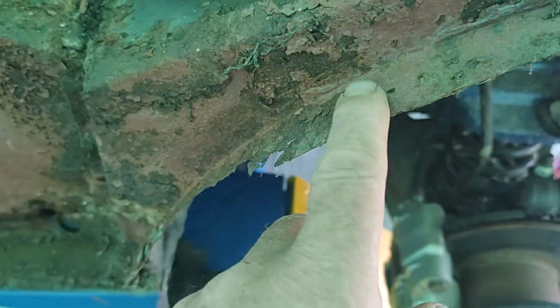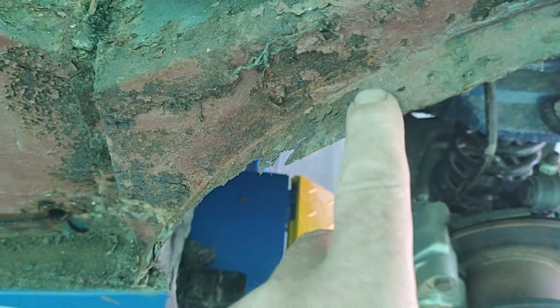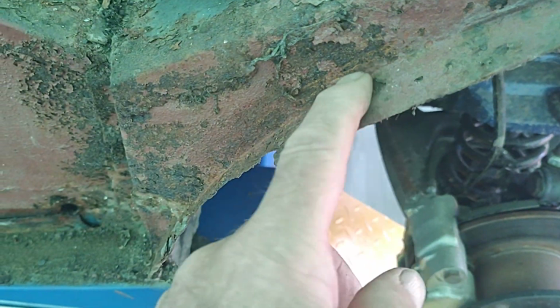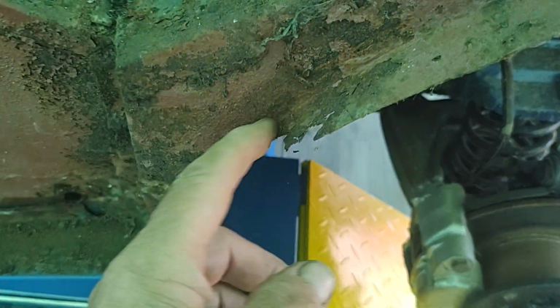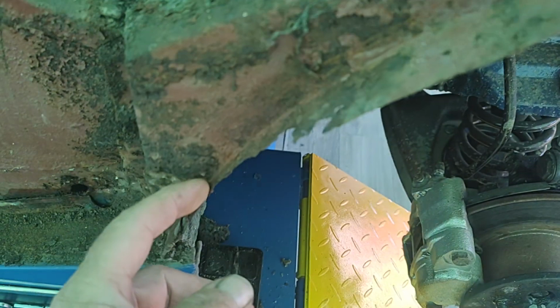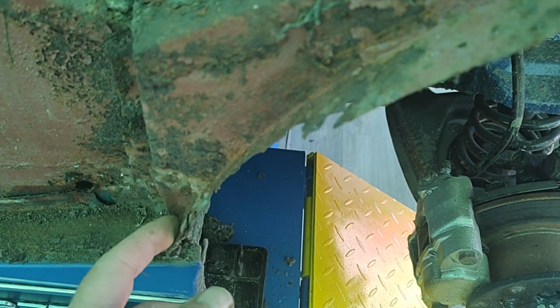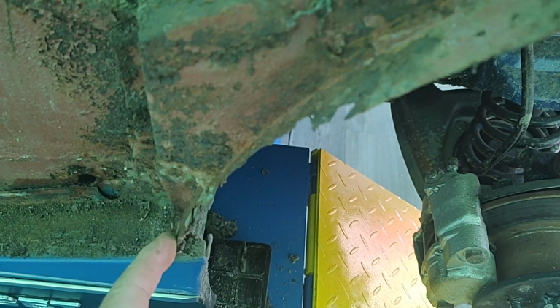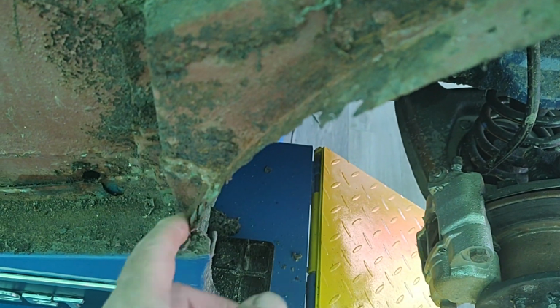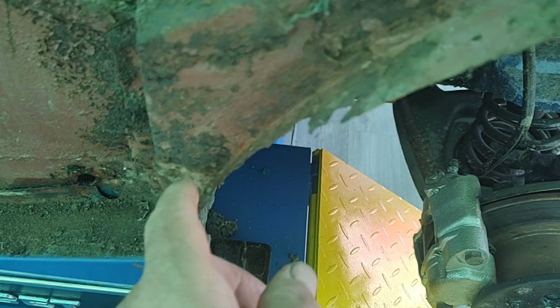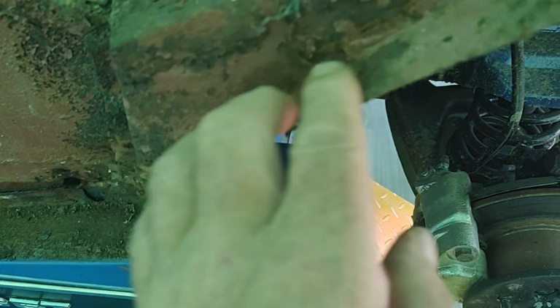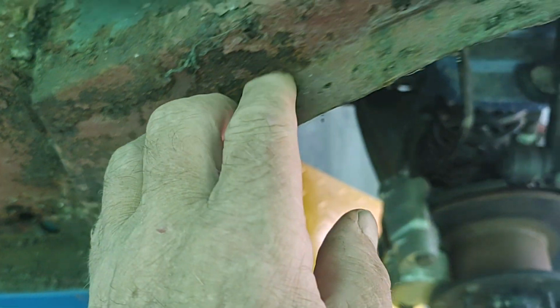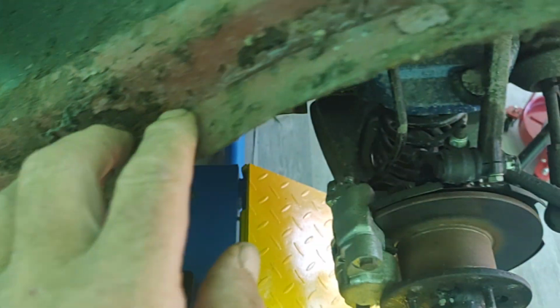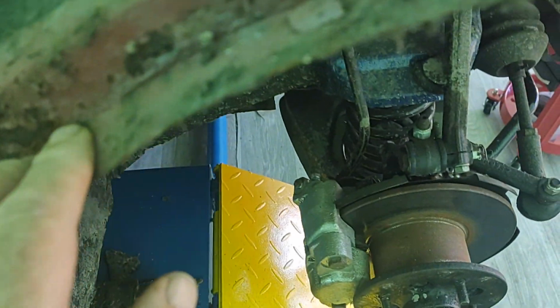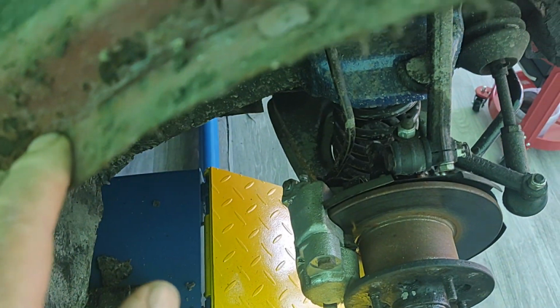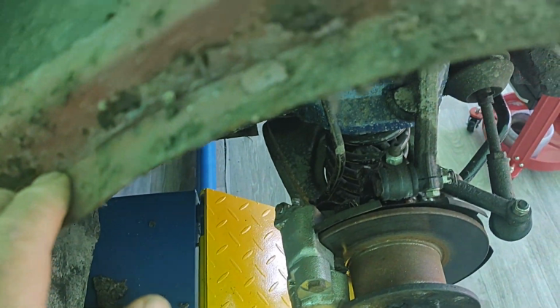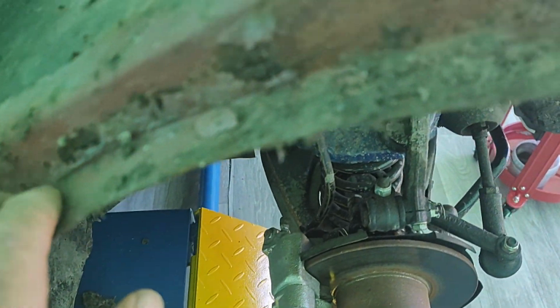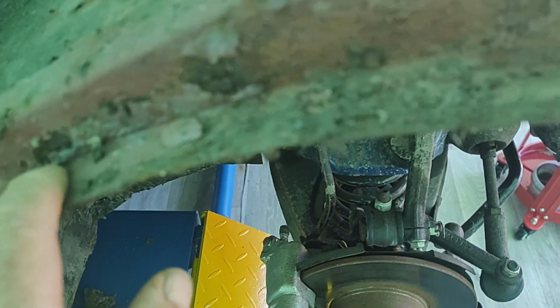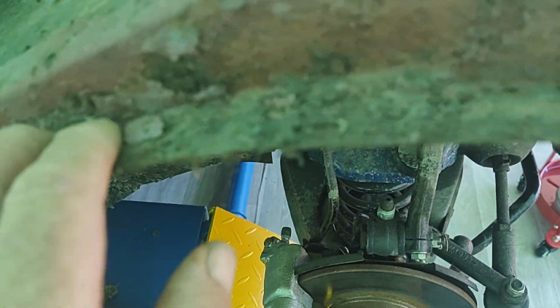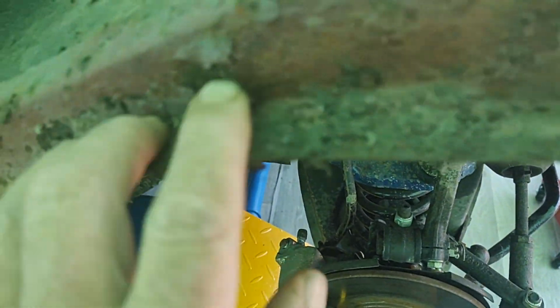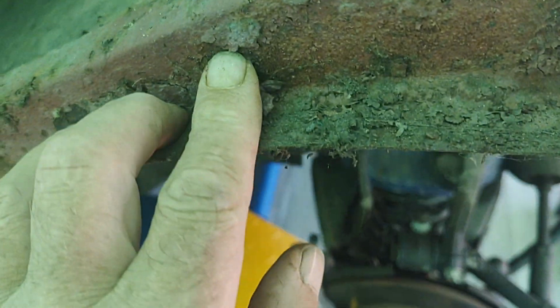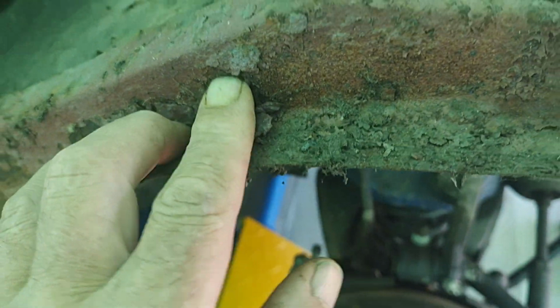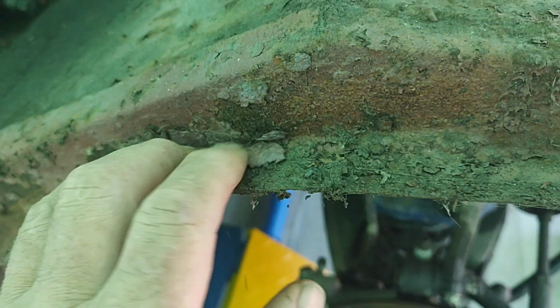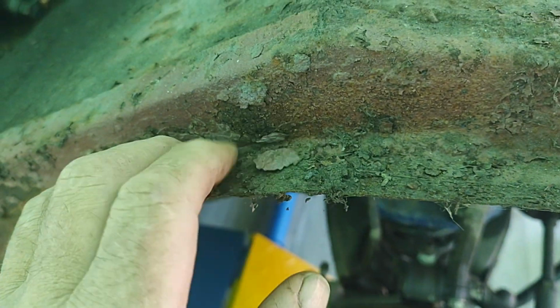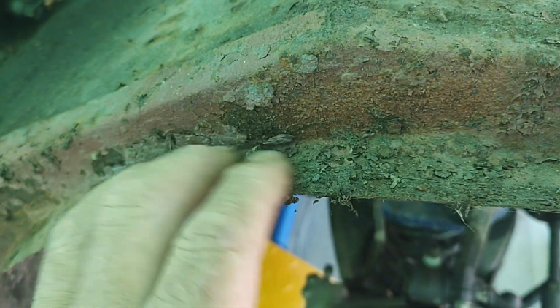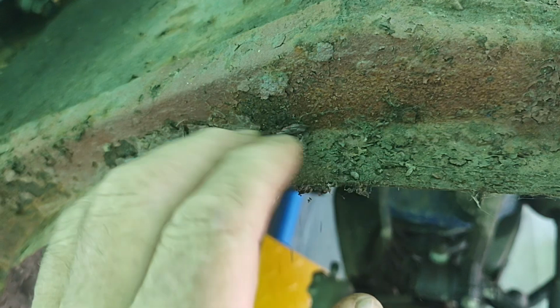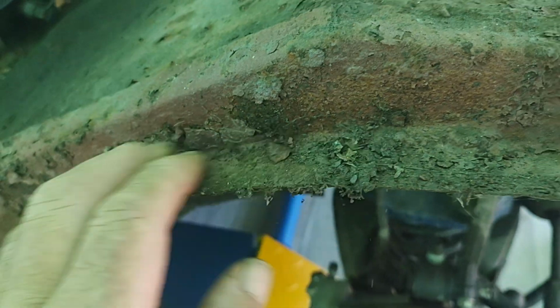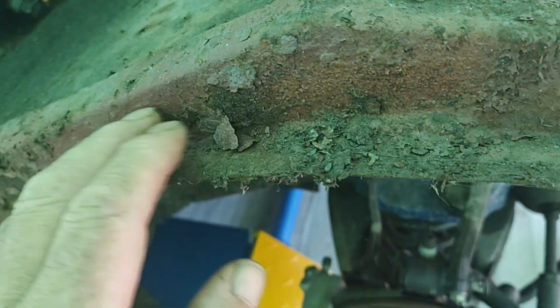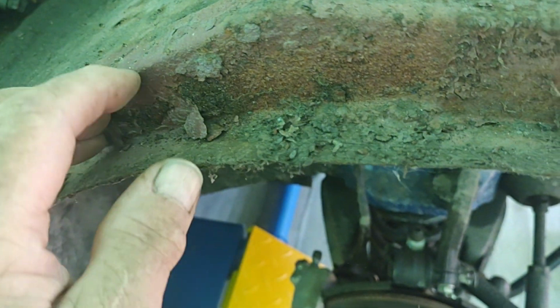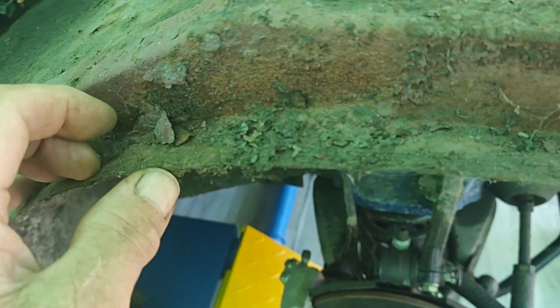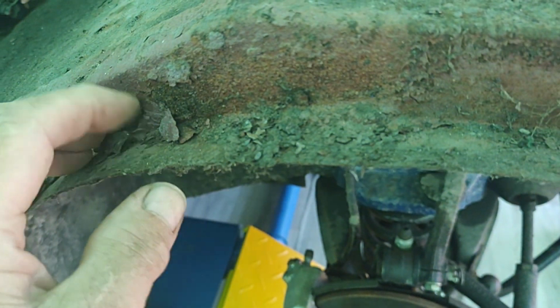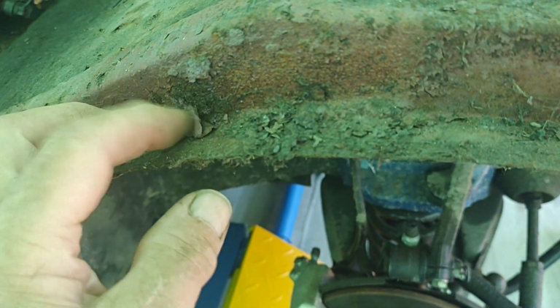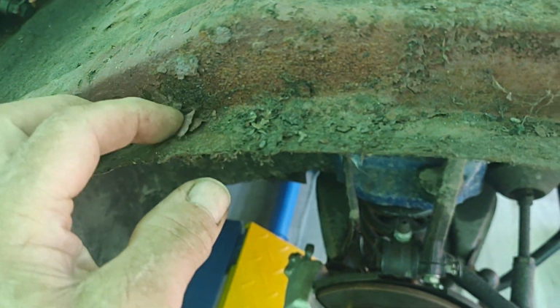This particular part here is showing signs of a little bit of corrosion - whether that can be saved or not I don't know. Probably get a little patch and a little strip down there and weld that up. That remains to be seen by the chap who's going to be helping me with the welding.